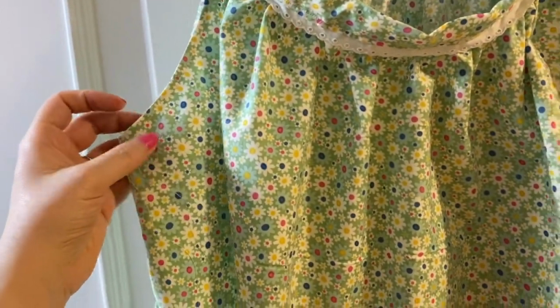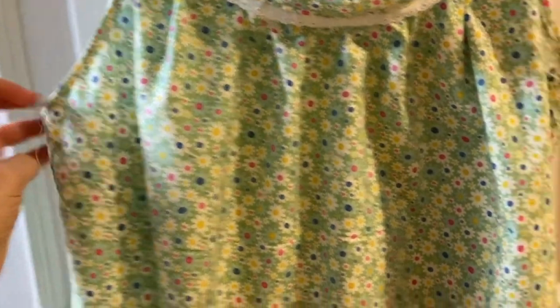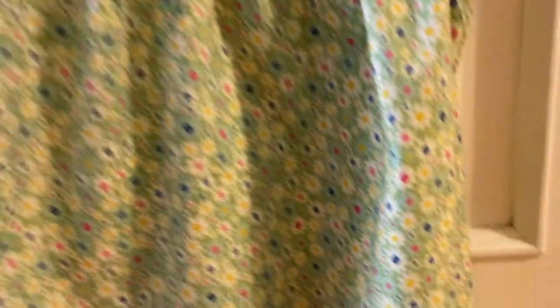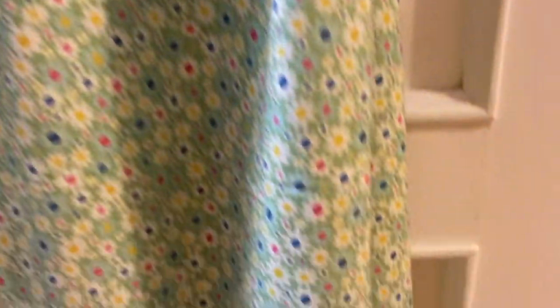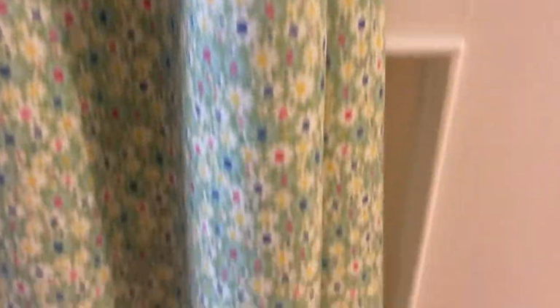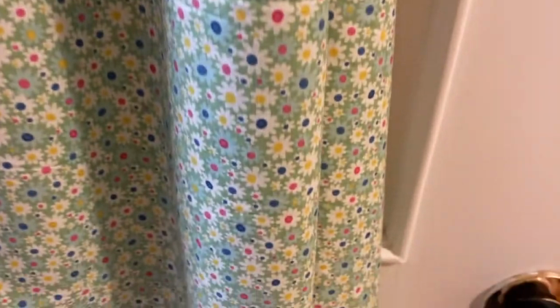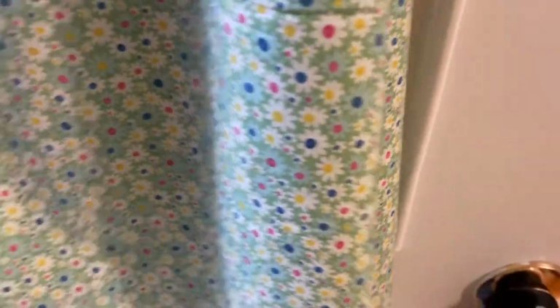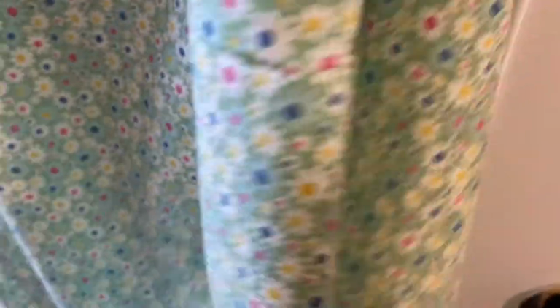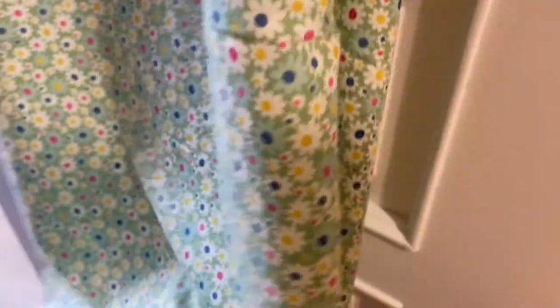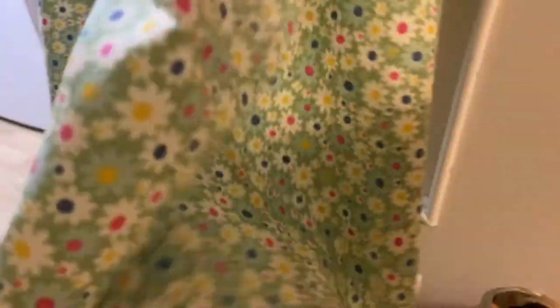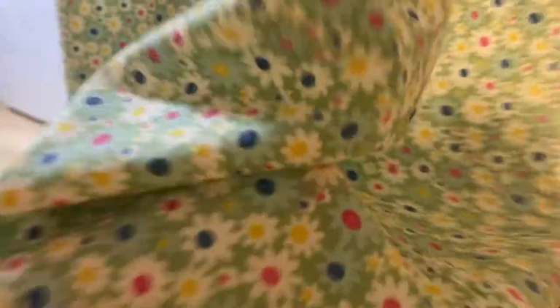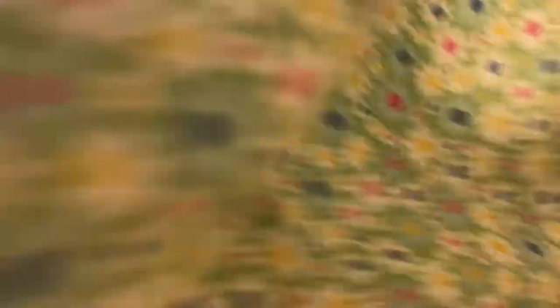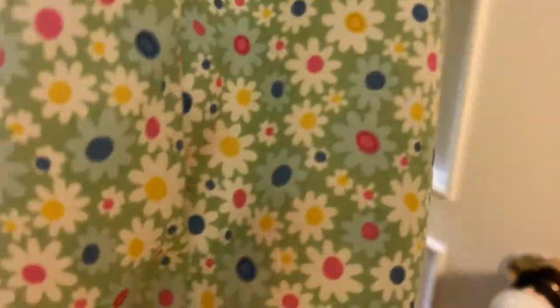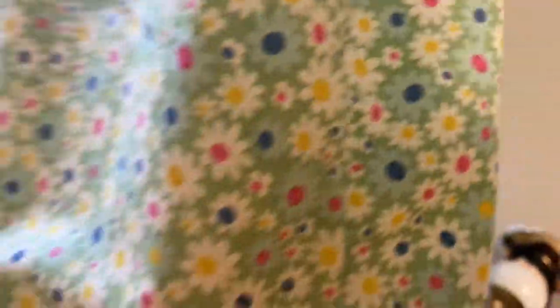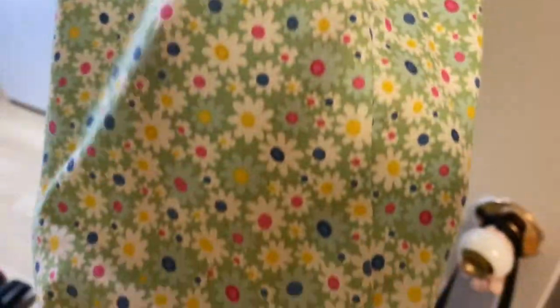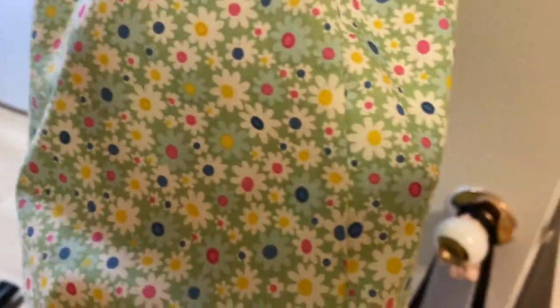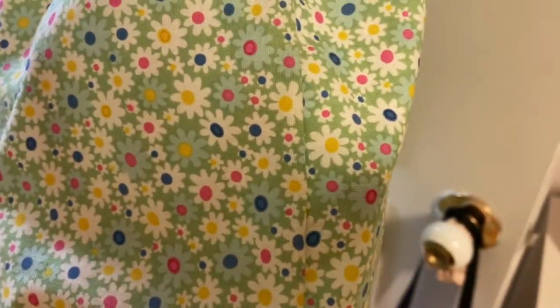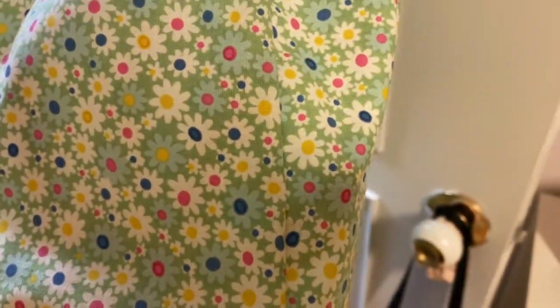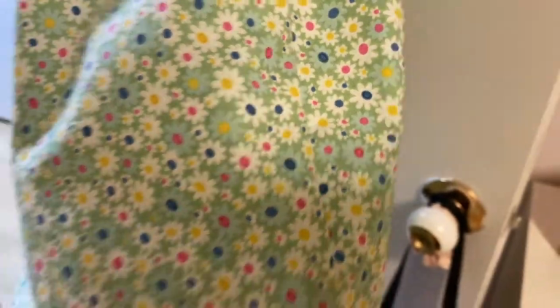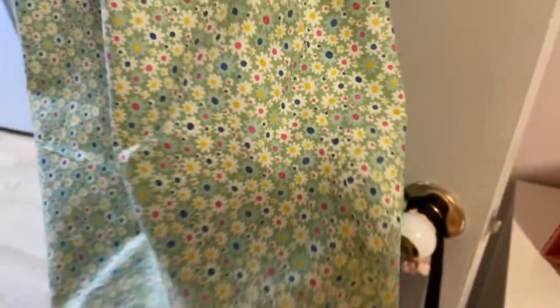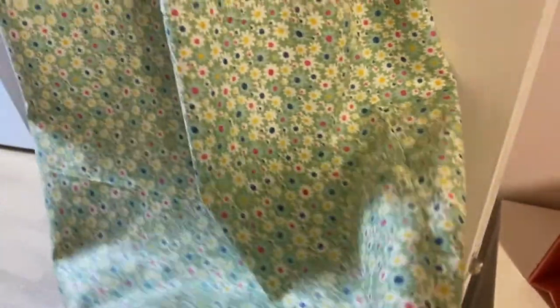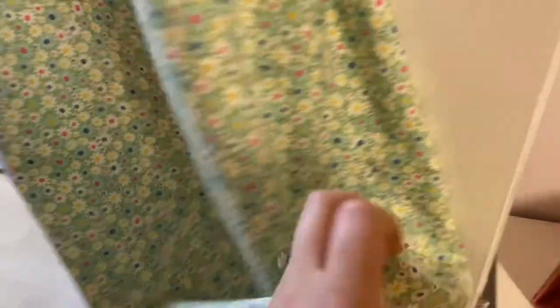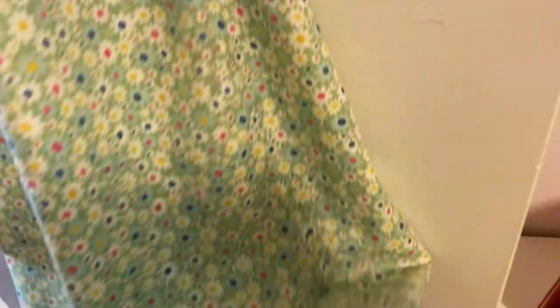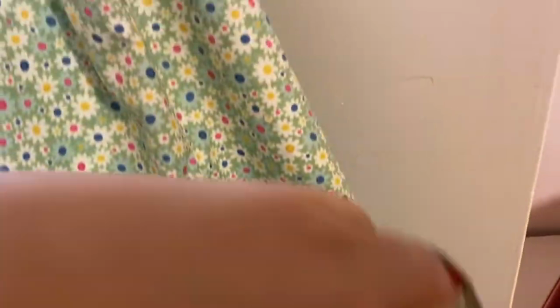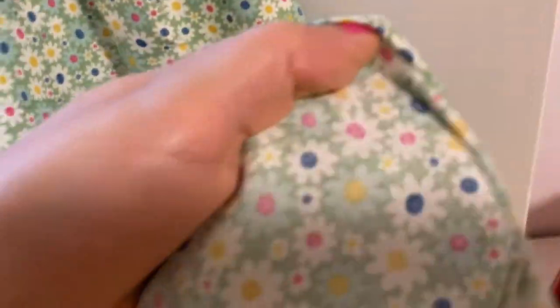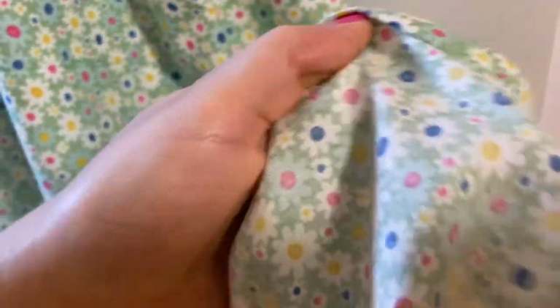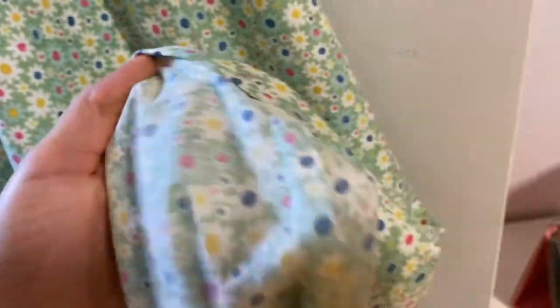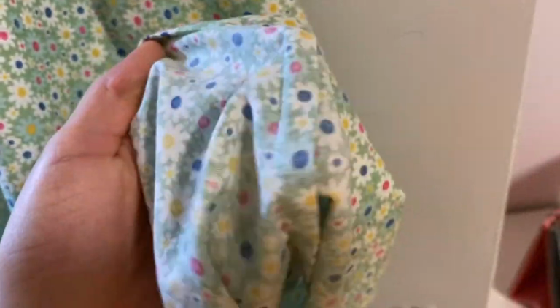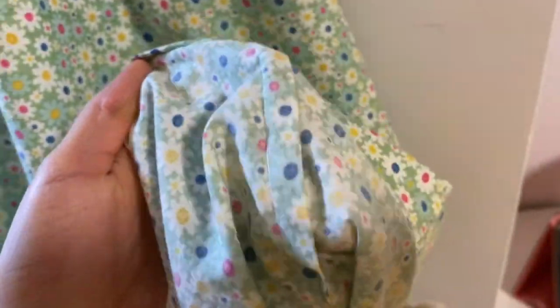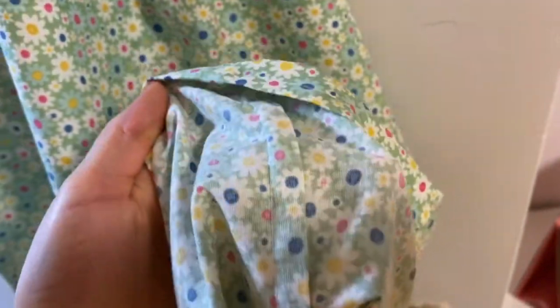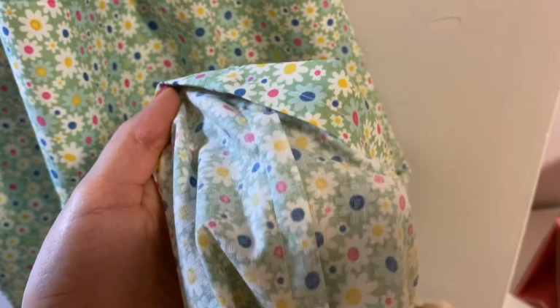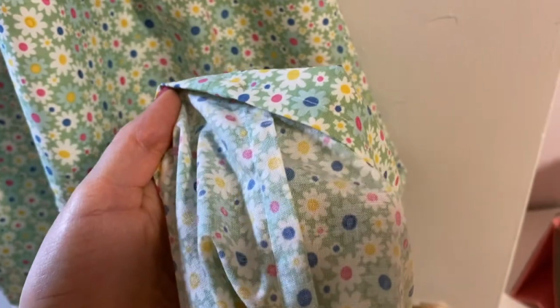Almost finished — and here is the finished product. The armhole and that wonderful French seam, which is so comfortable to wear. I think I'm going to love wearing this when it's really hot this summer.